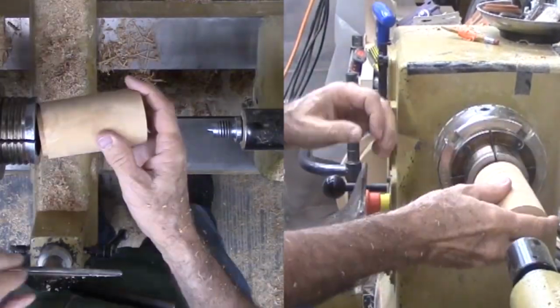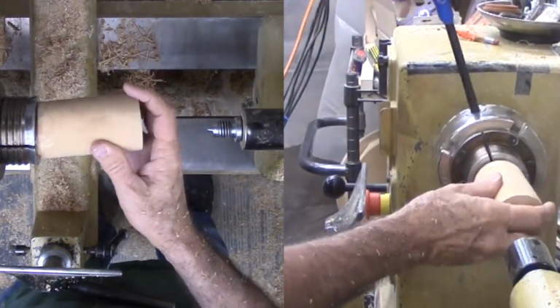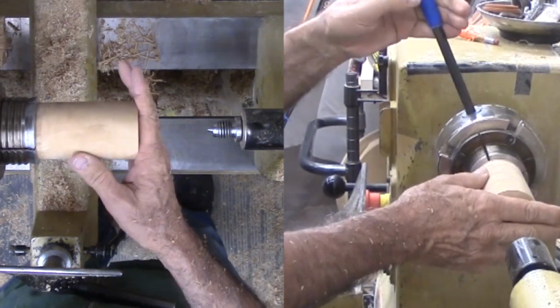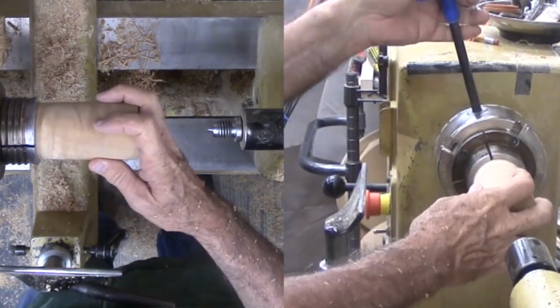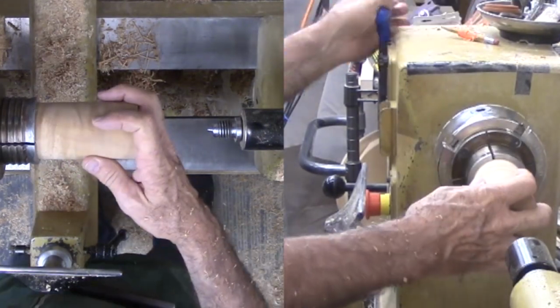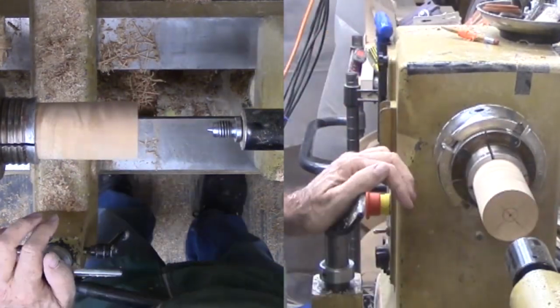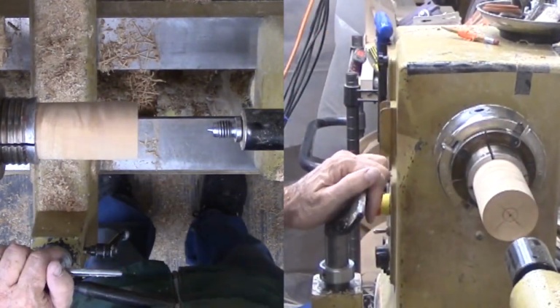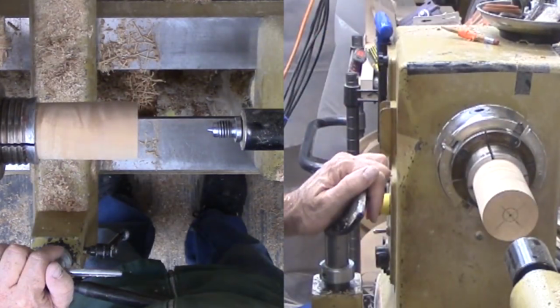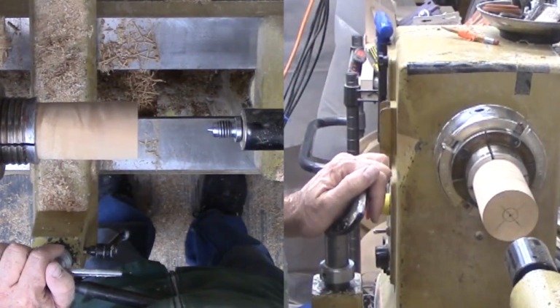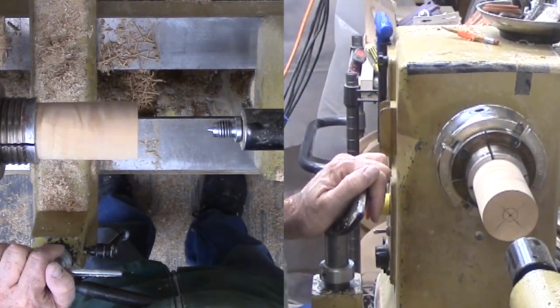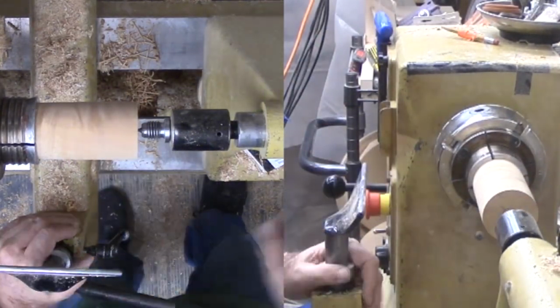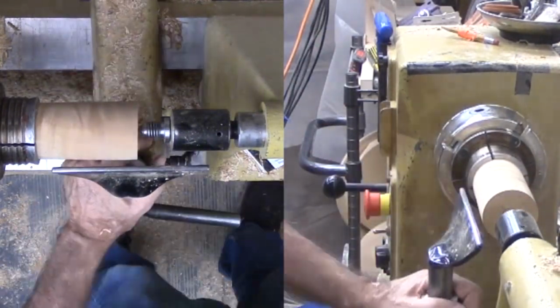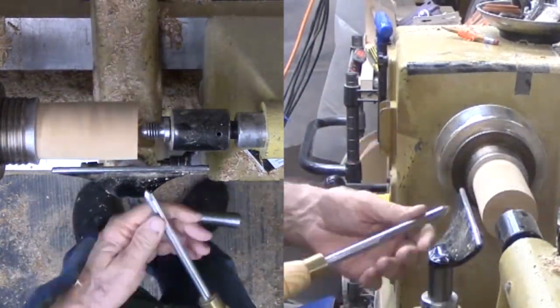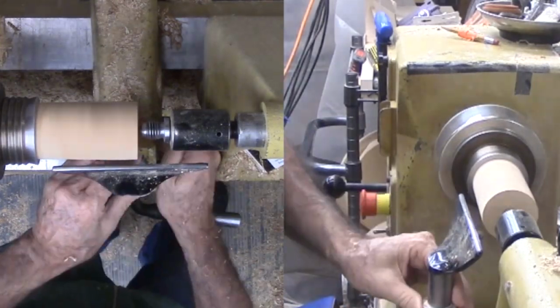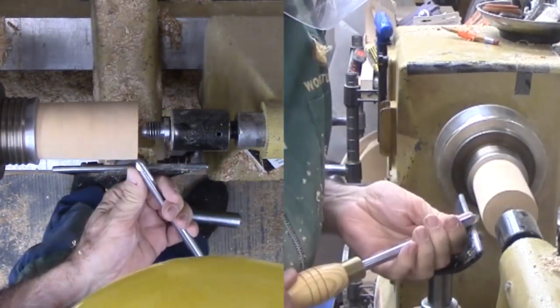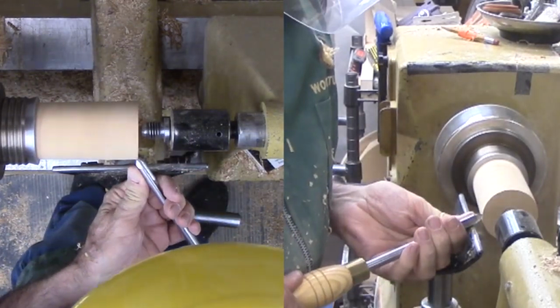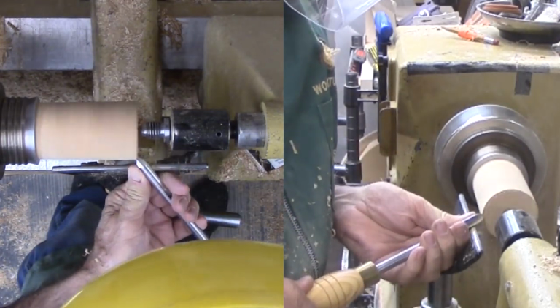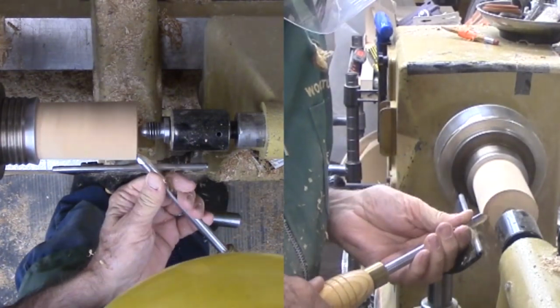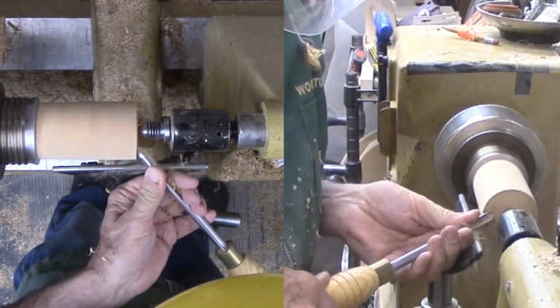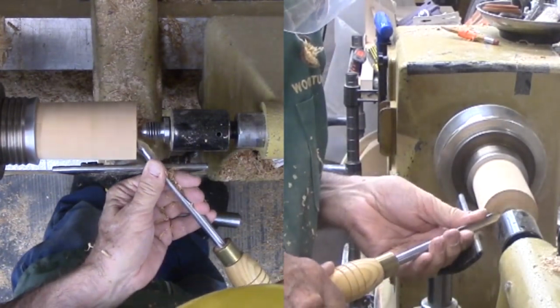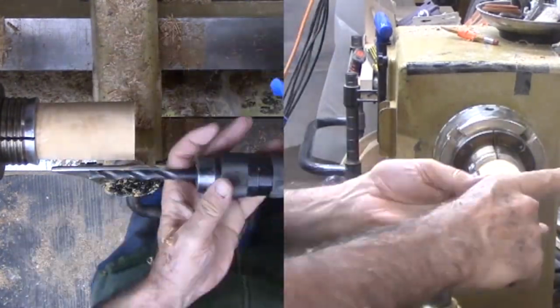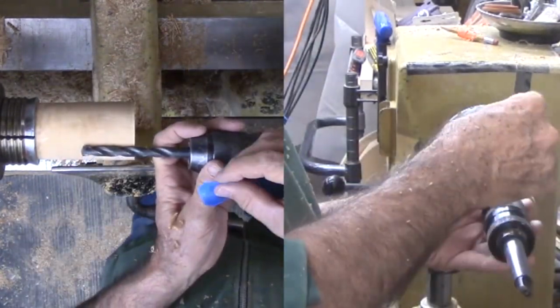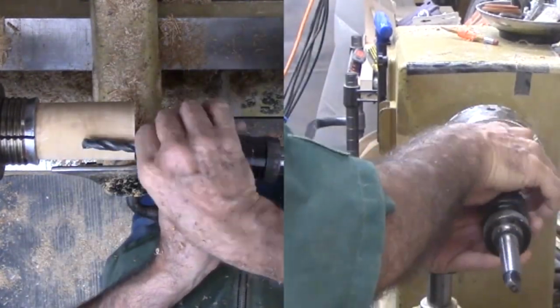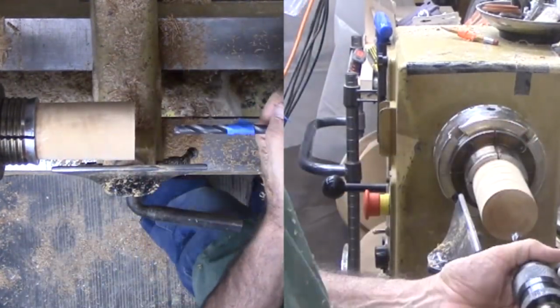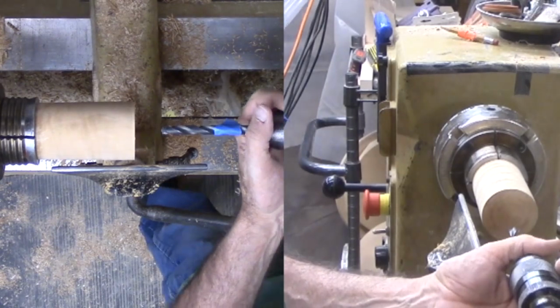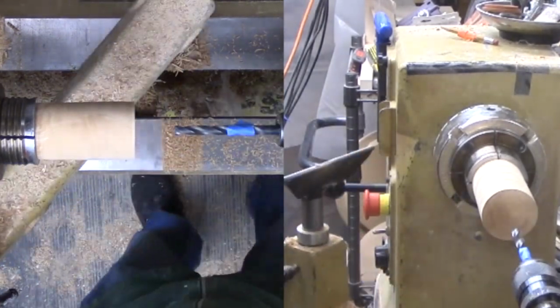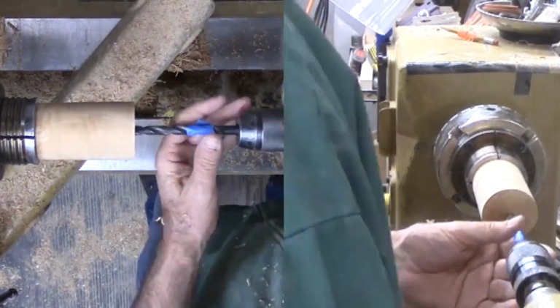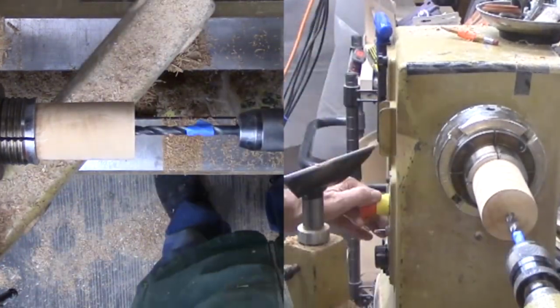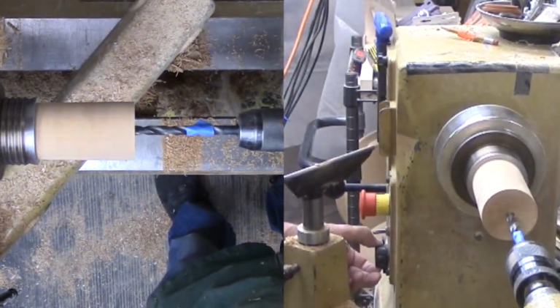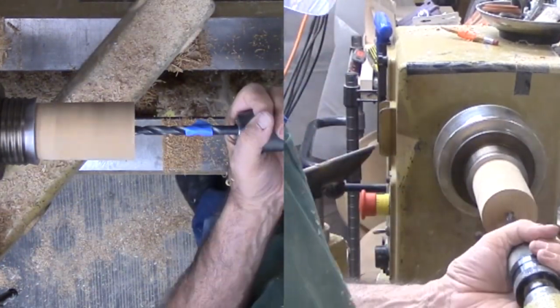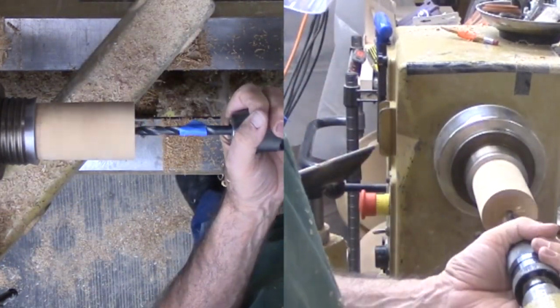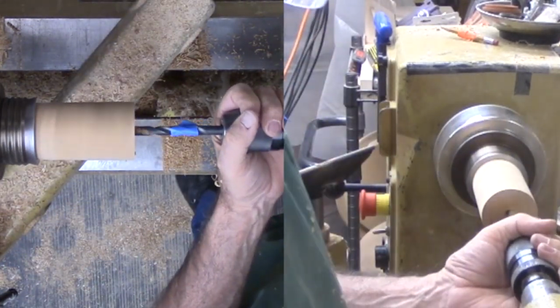Now with the wood reversed securely into the chuck and with a quick trim of the end, I can proceed to hollow the acorn shell. For this, I need to drill a depth hole. This not only marks the target depth but also enables my box scraper to cut efficiently.